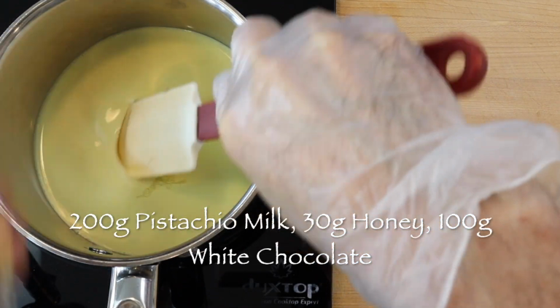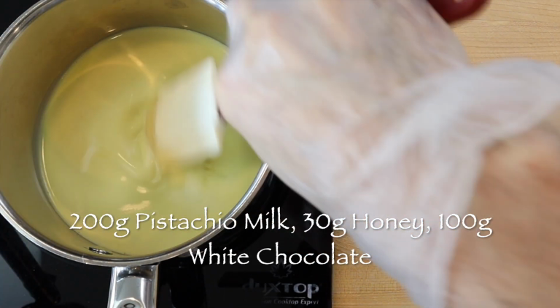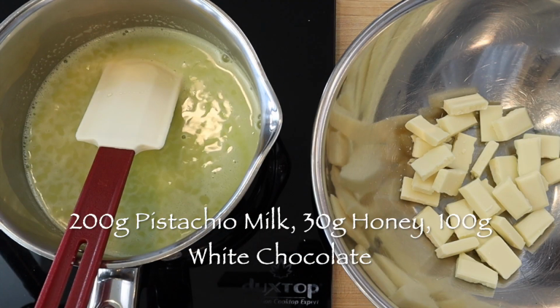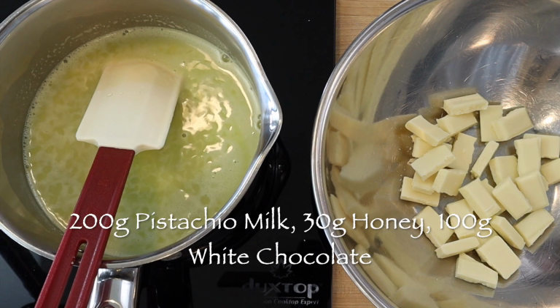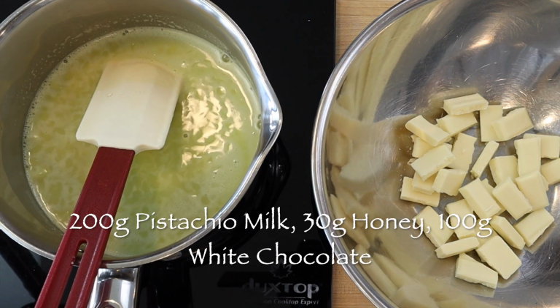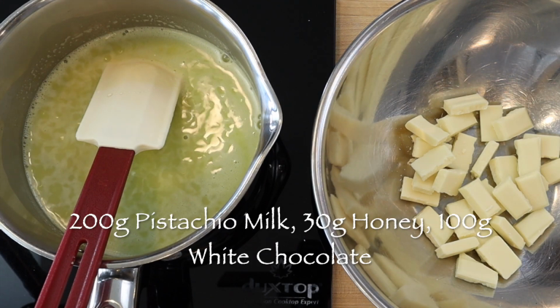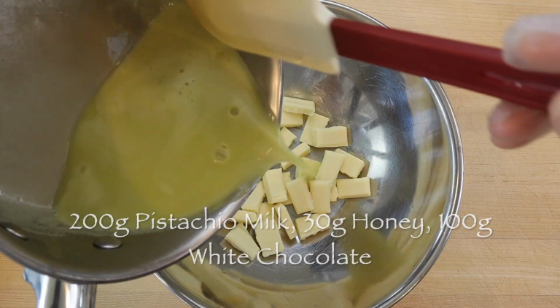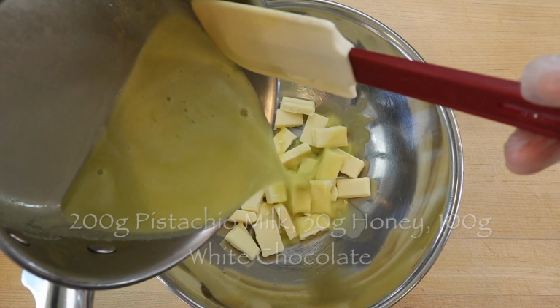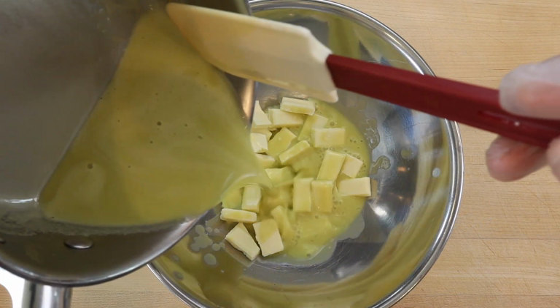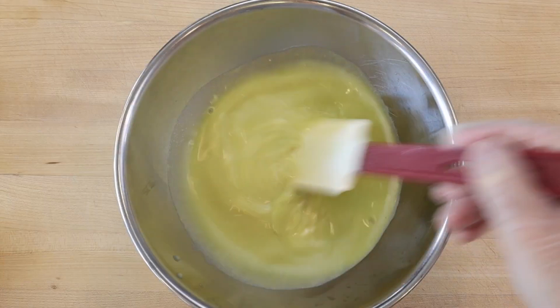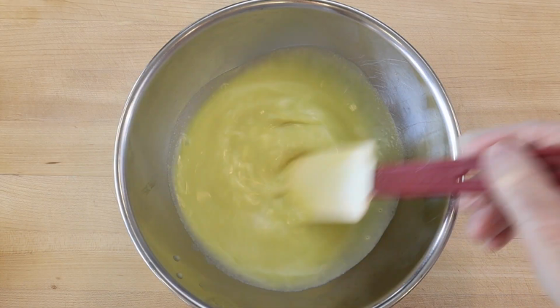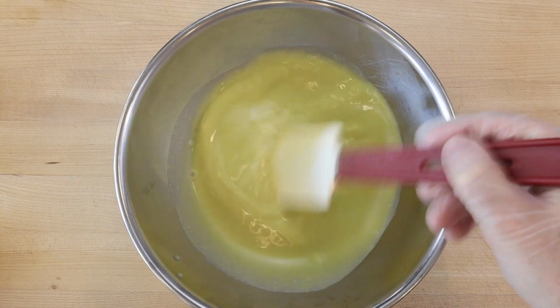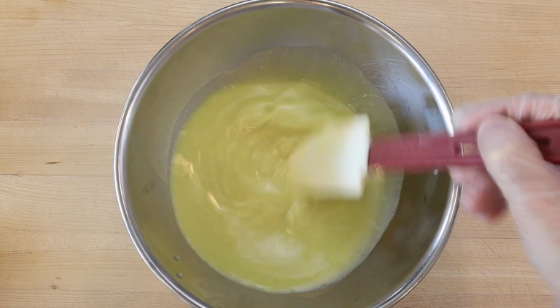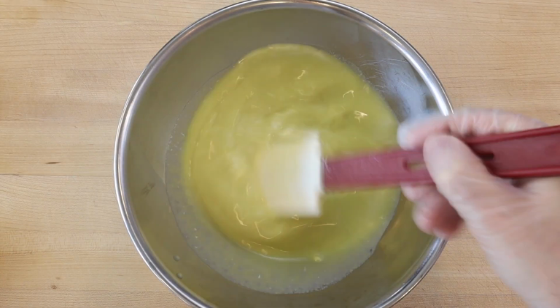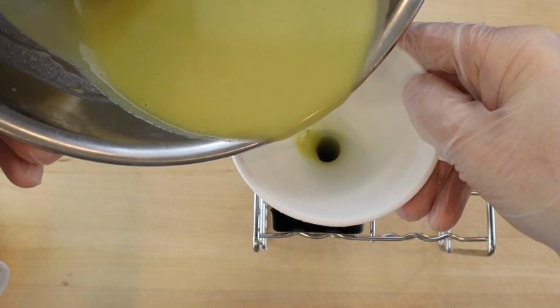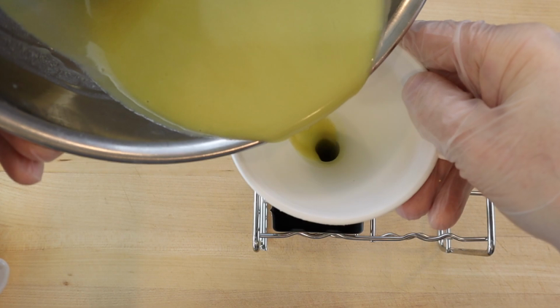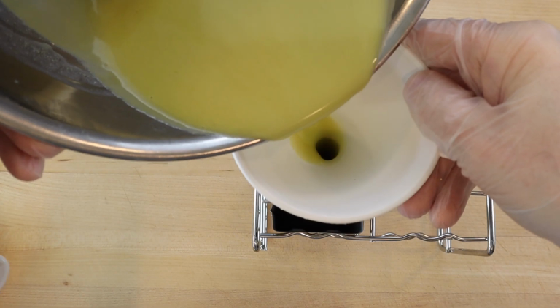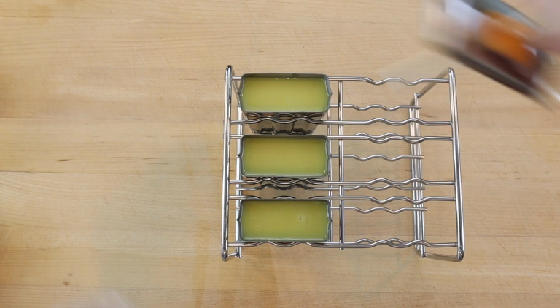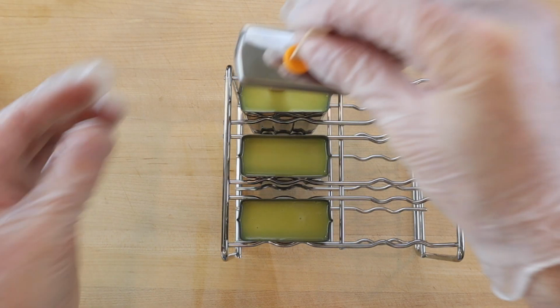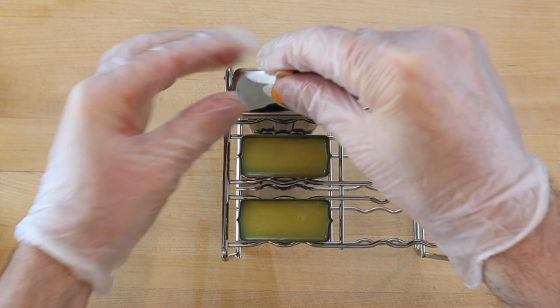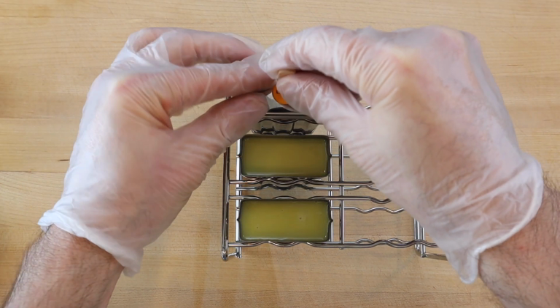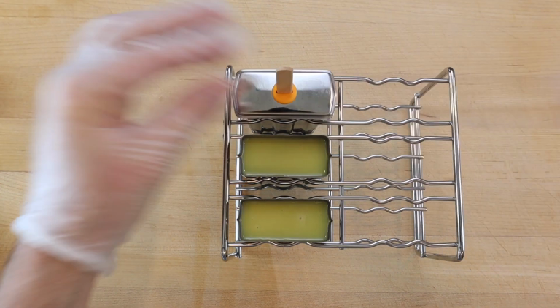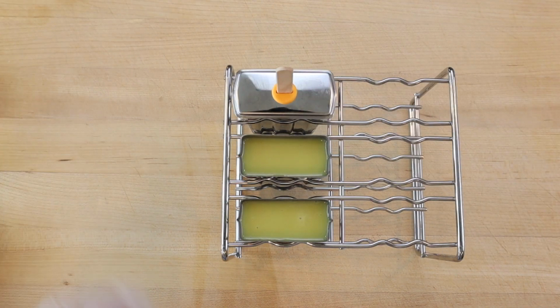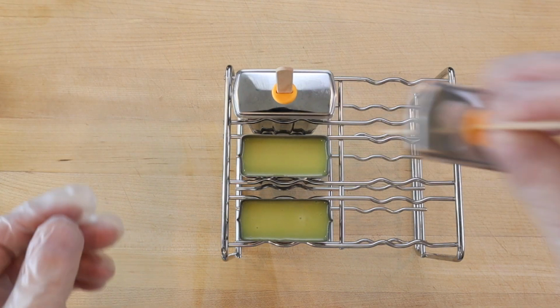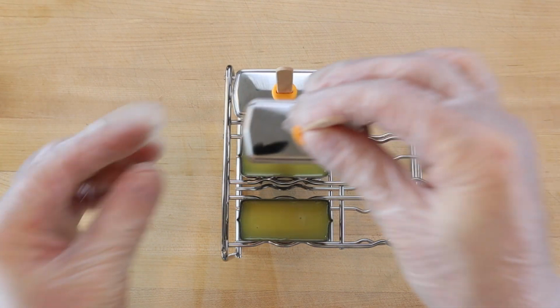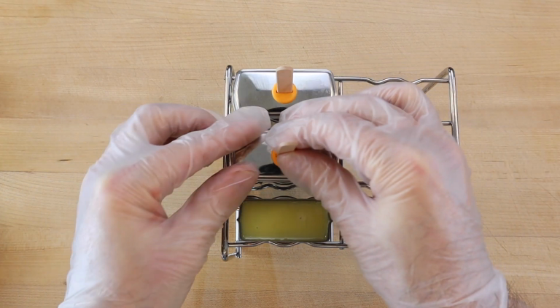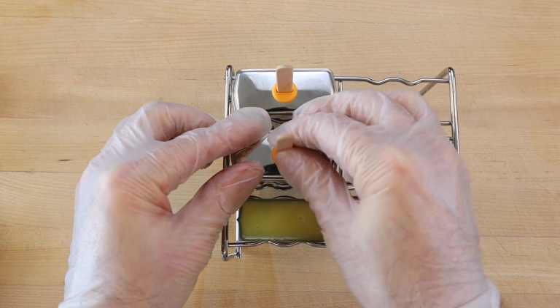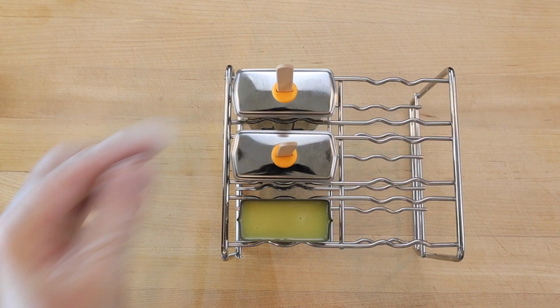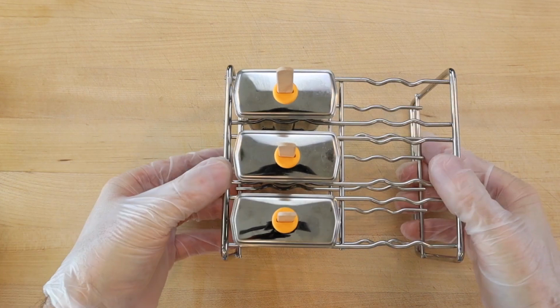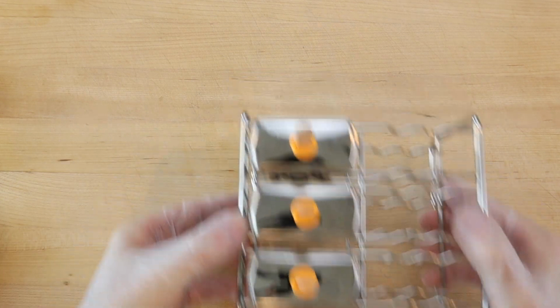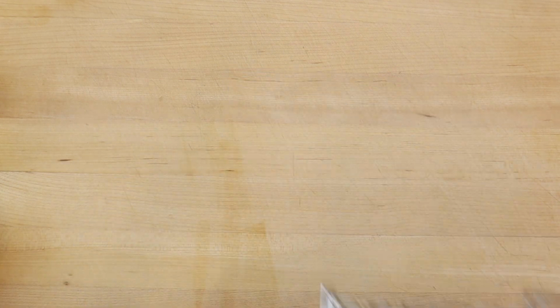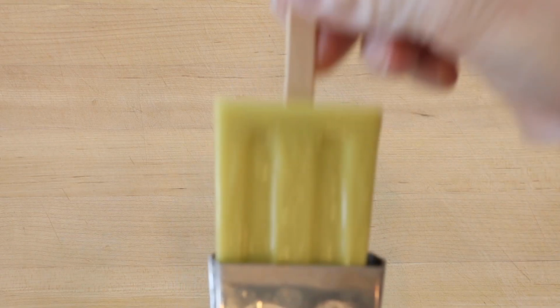Then pour the hot mixture over a 100 gram white chocolate bar to melt it. Keep stirring until the chocolate has completely melted into the pistachio nut milk and divide between three ice pop molds. Then place the molds in the freezer to harden.